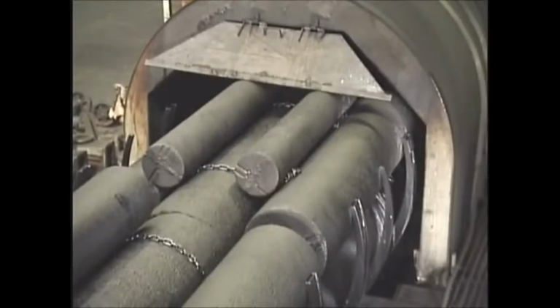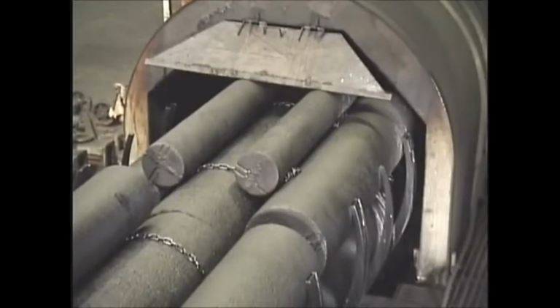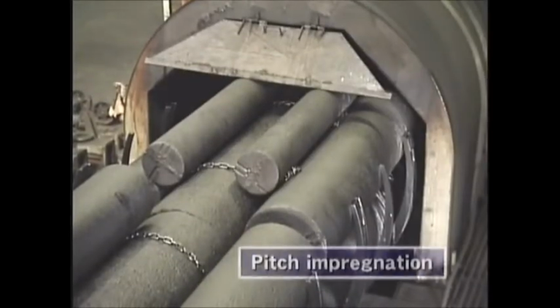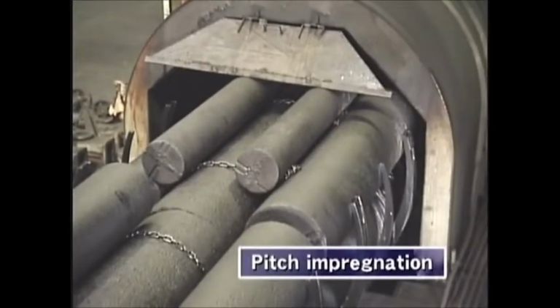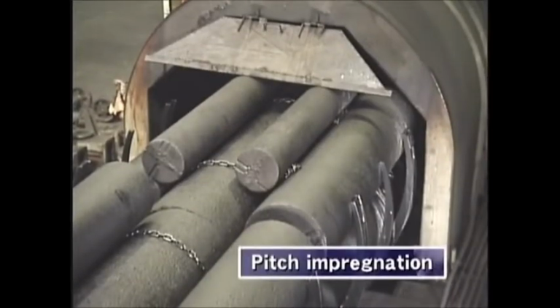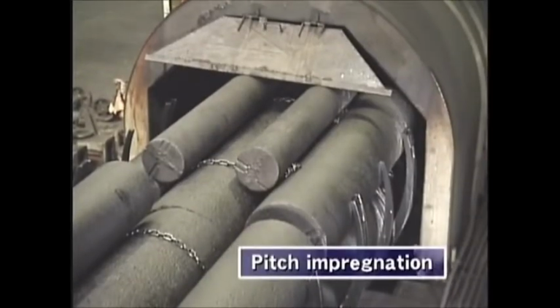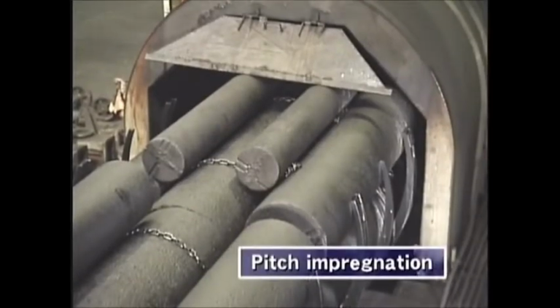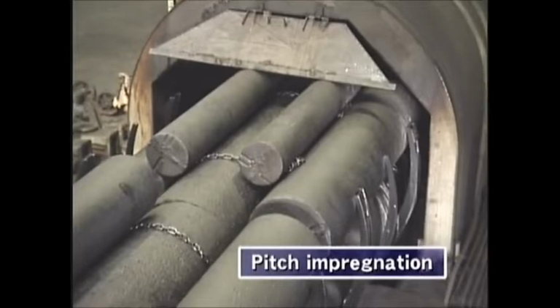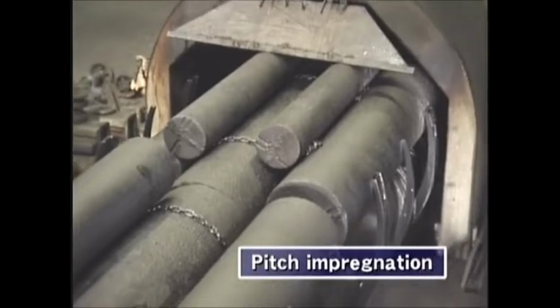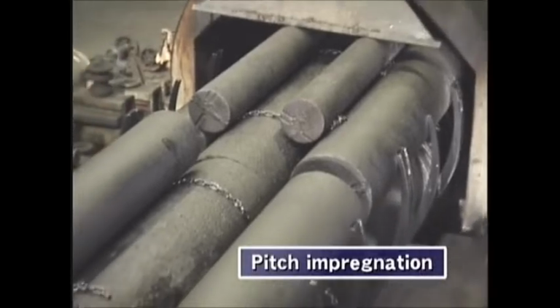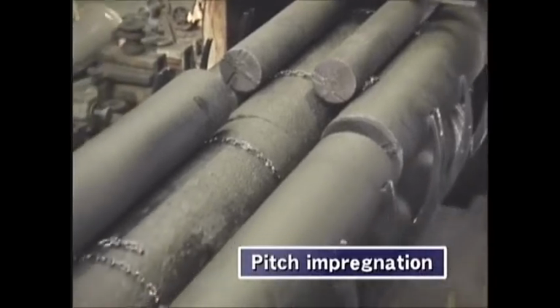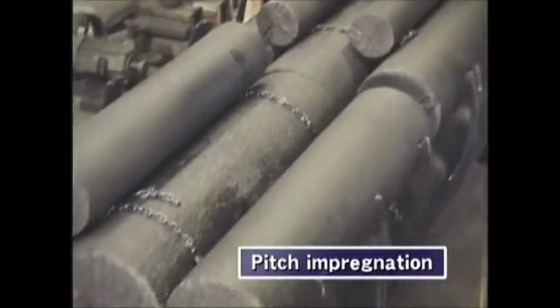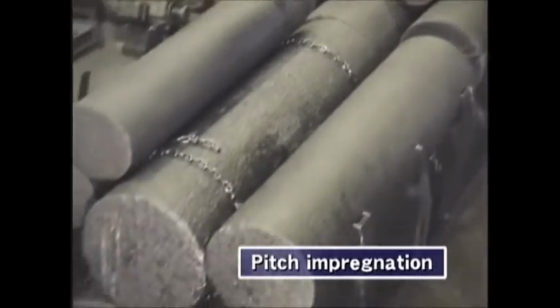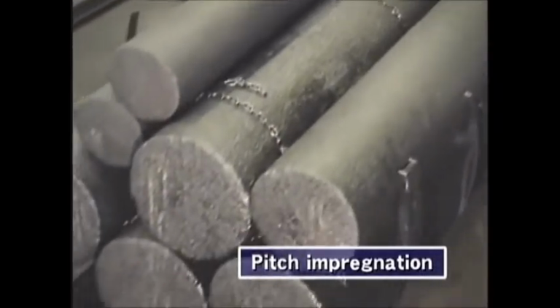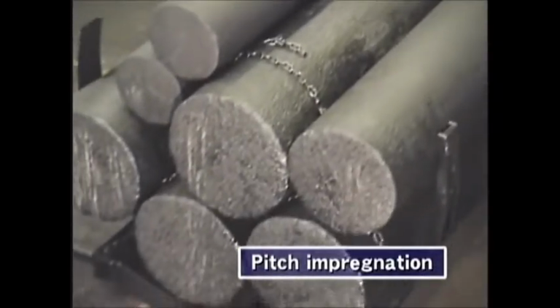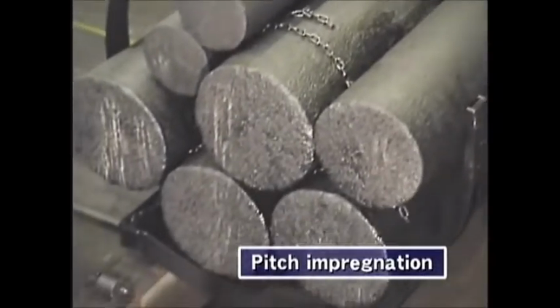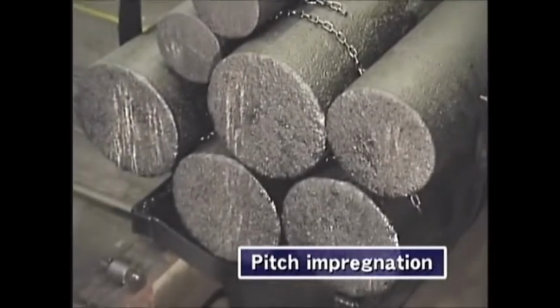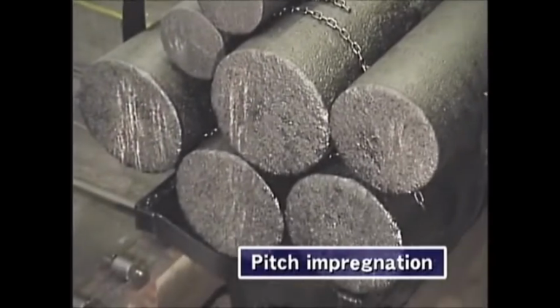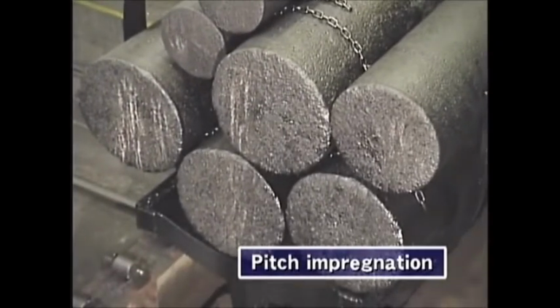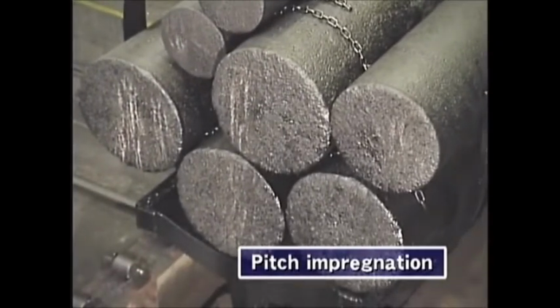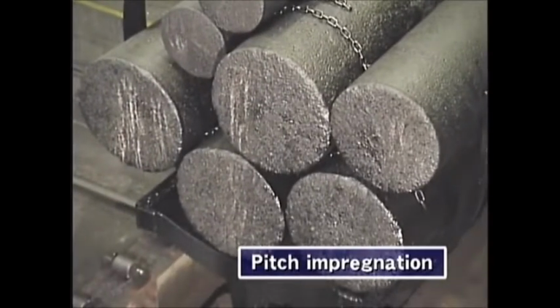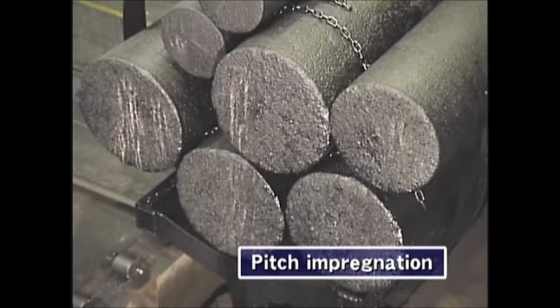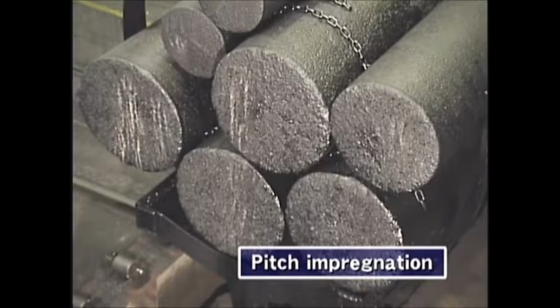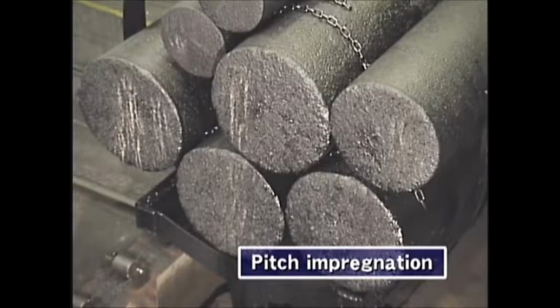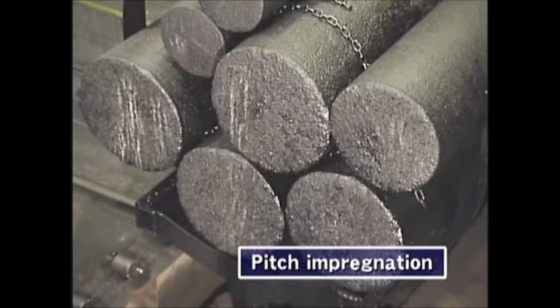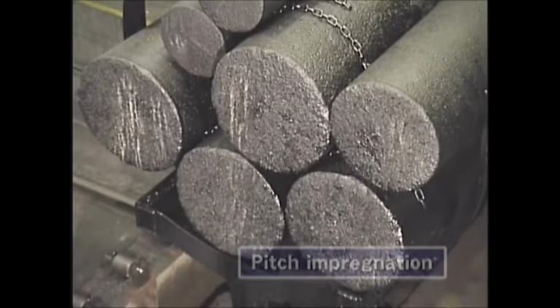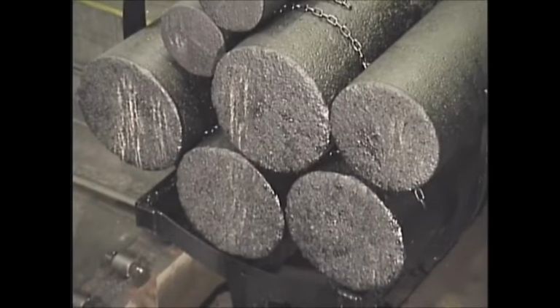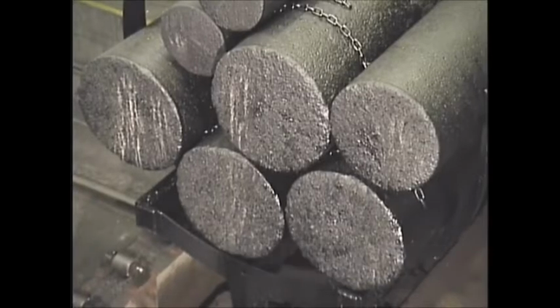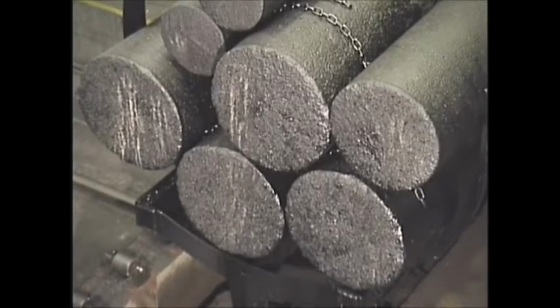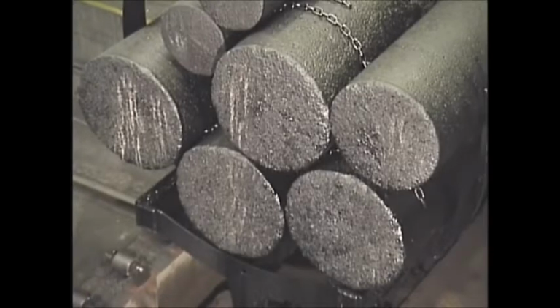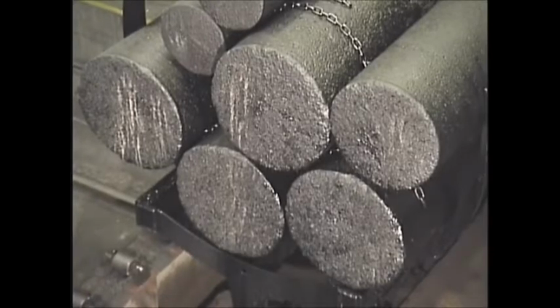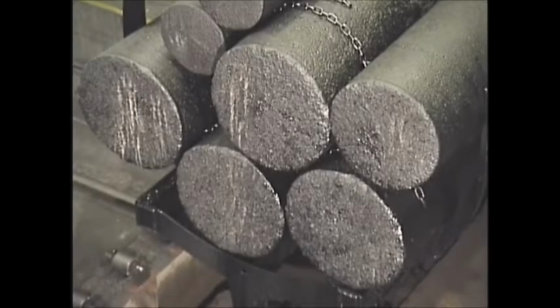The next step is pitch impregnation, which improves its strength and electrical resistance. The pitch is then carbonized in the second baking.